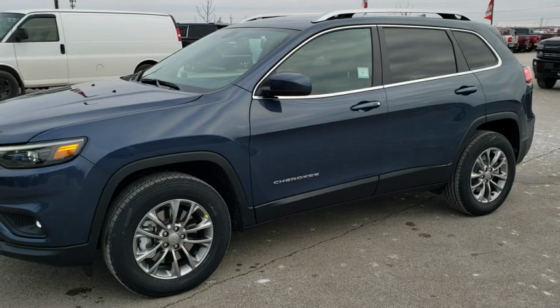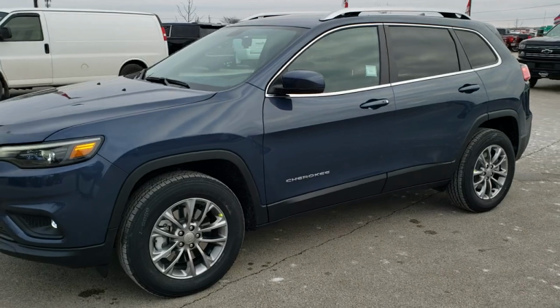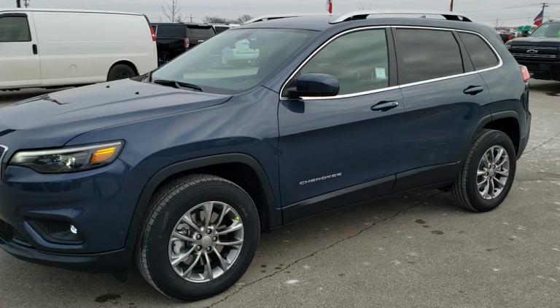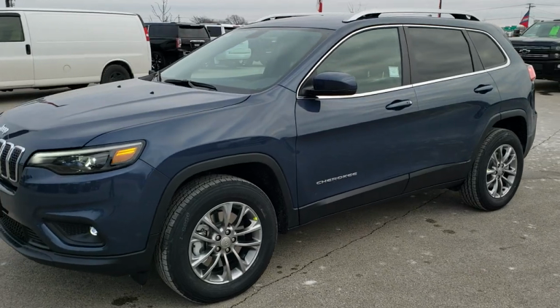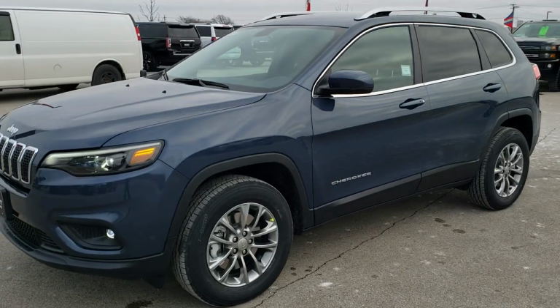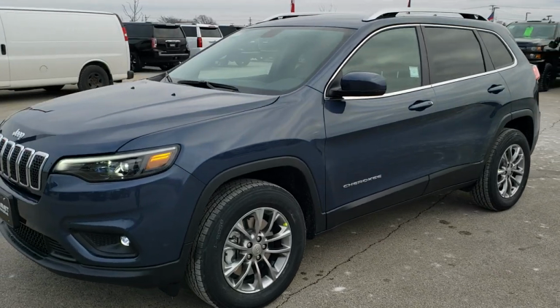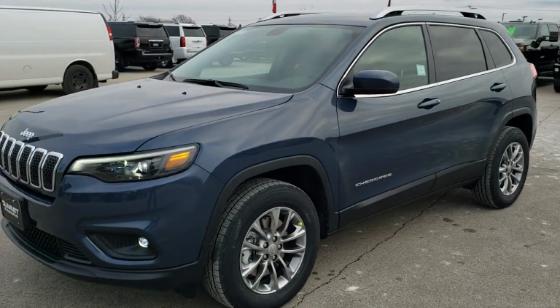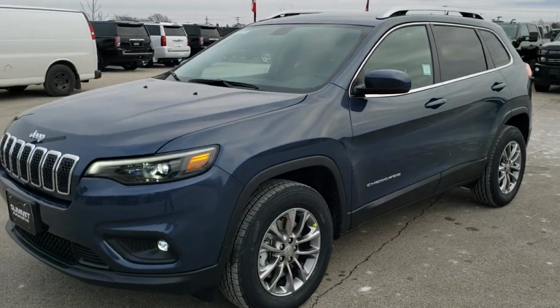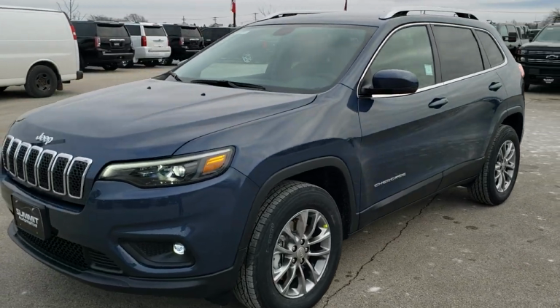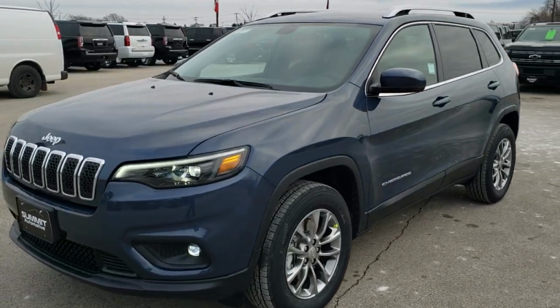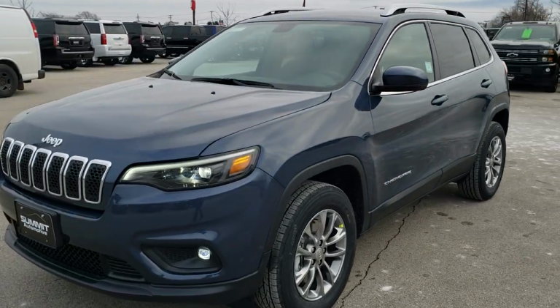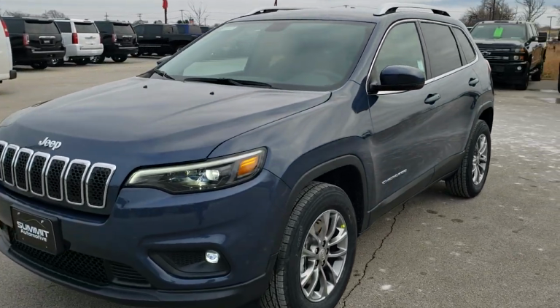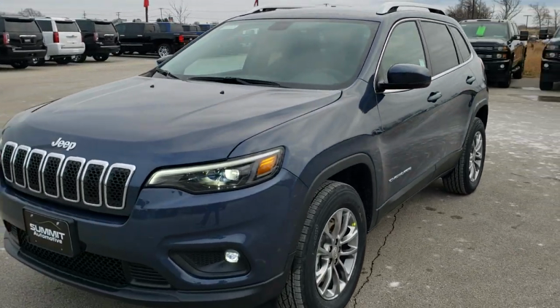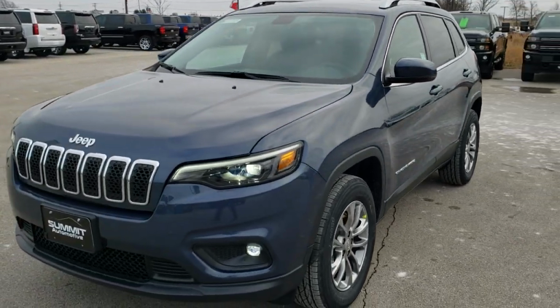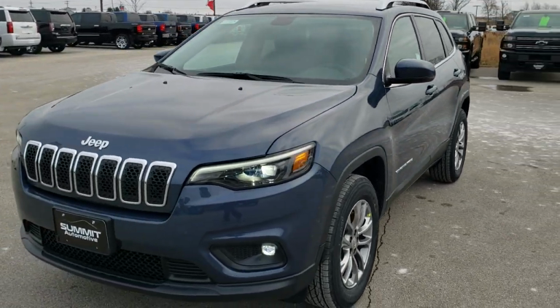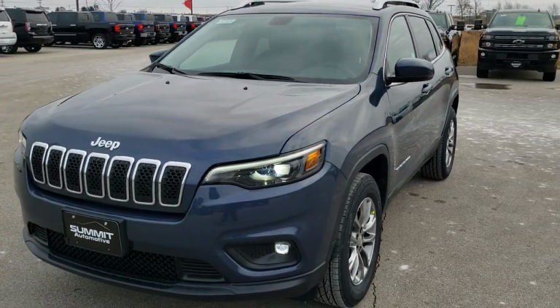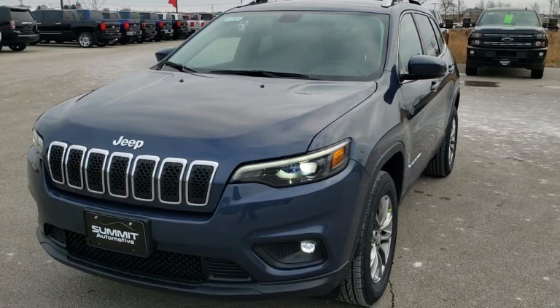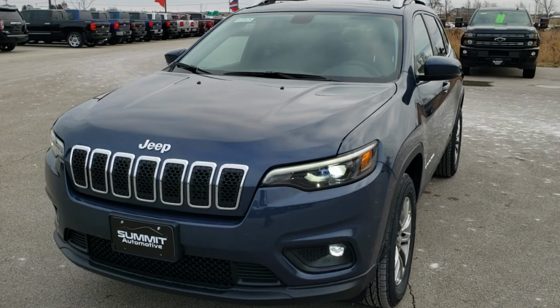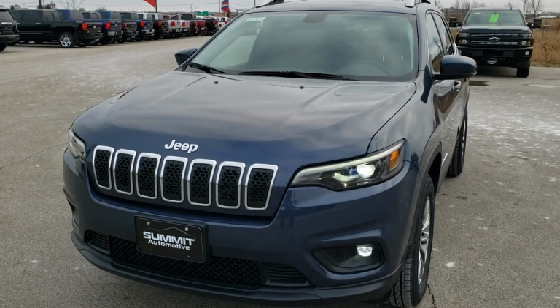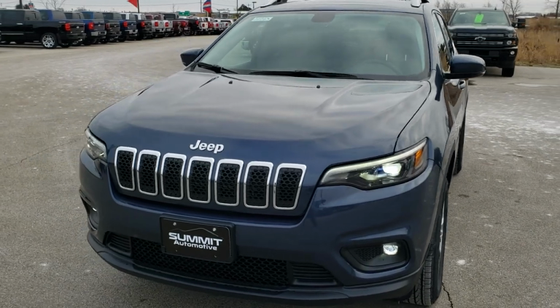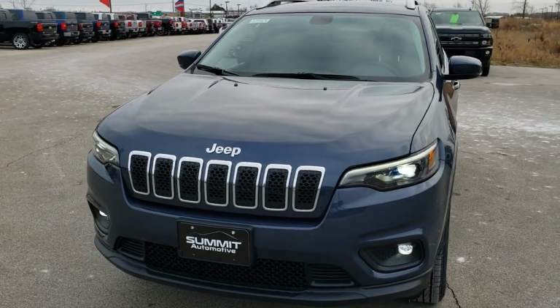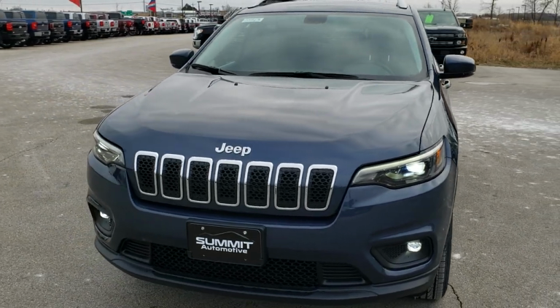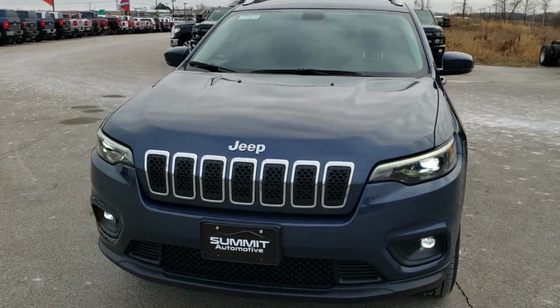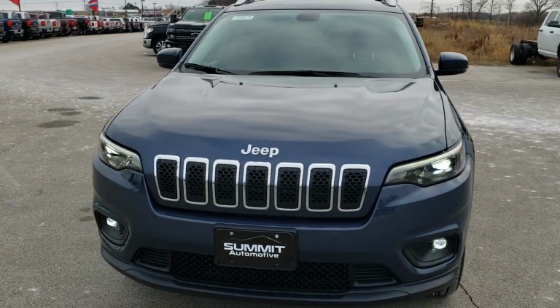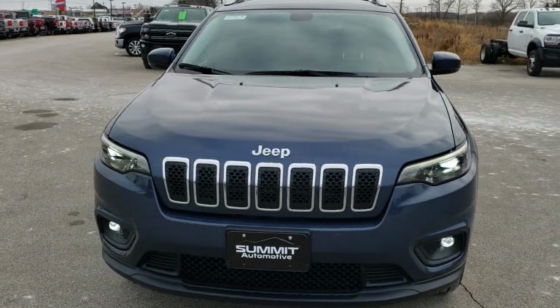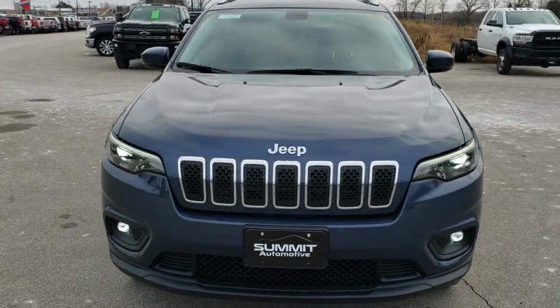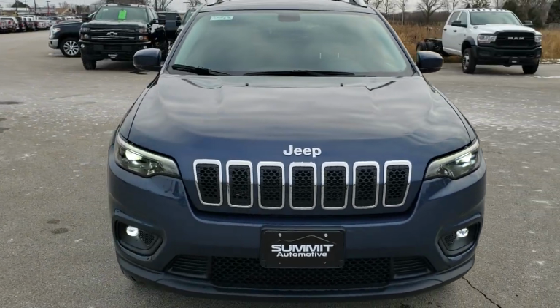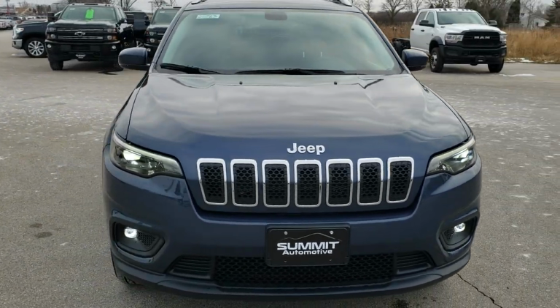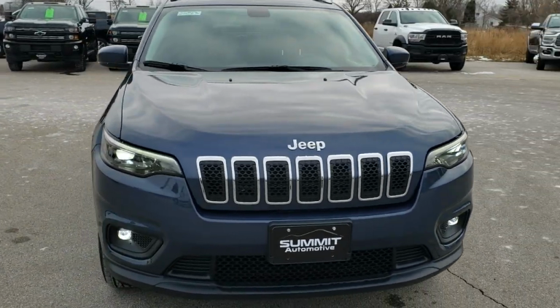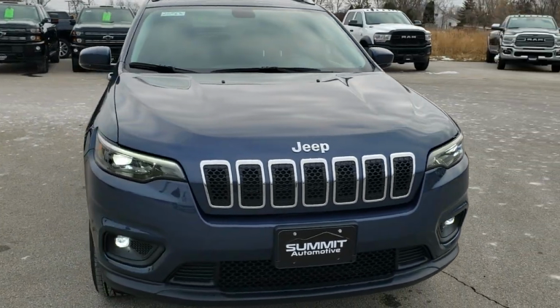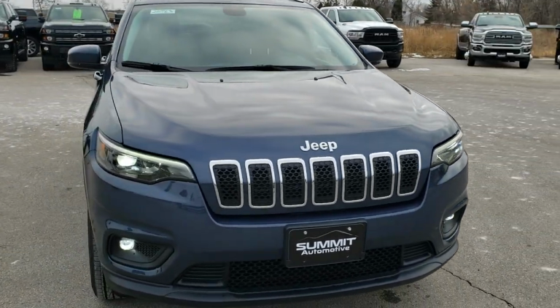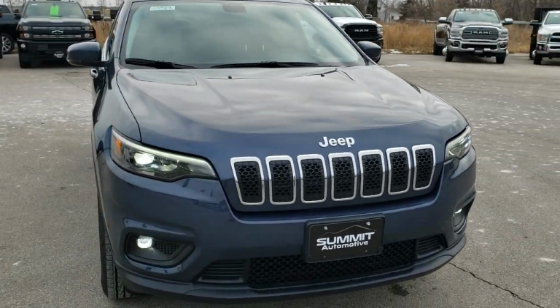This is stock number 20, J63. We are here at Summit Automotive in Fond du Lac, Wisconsin, your new and used Jeep and Jeep Cherokee headquarters.